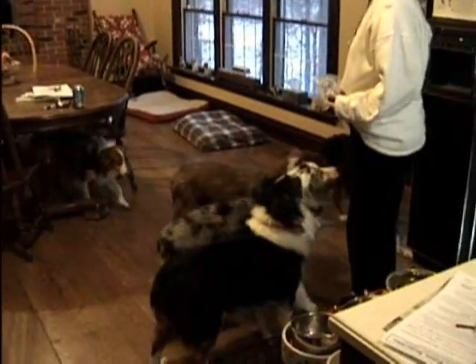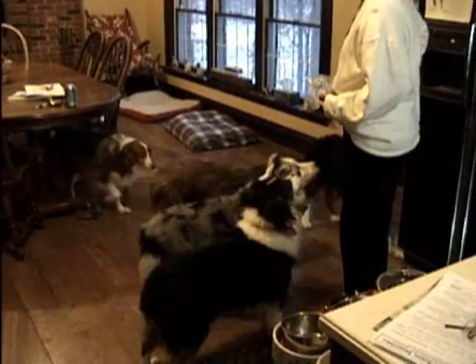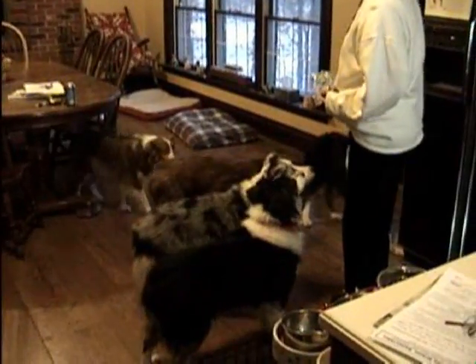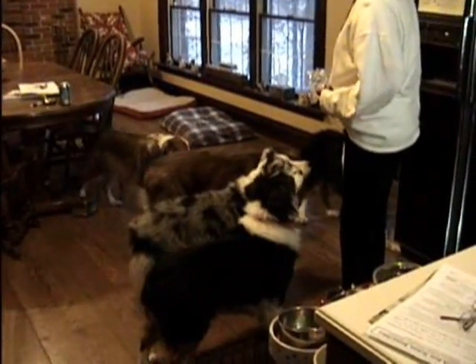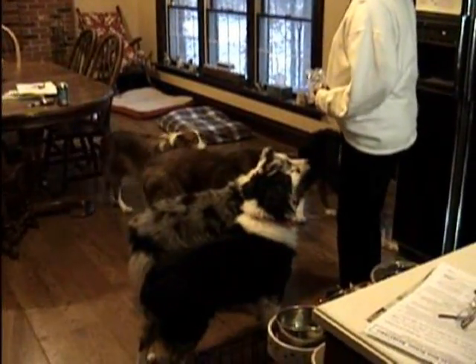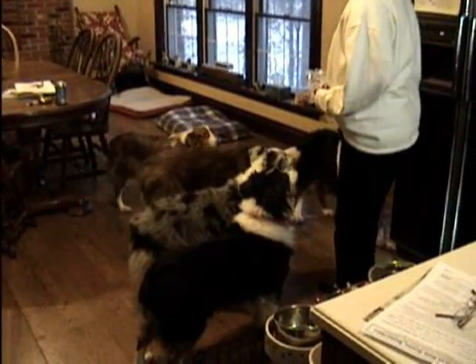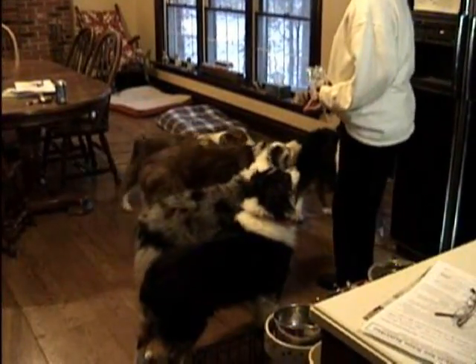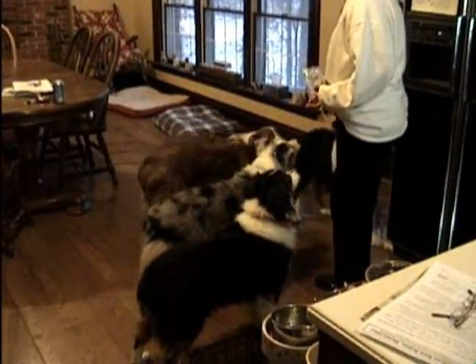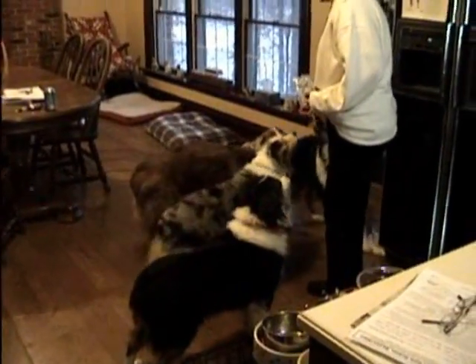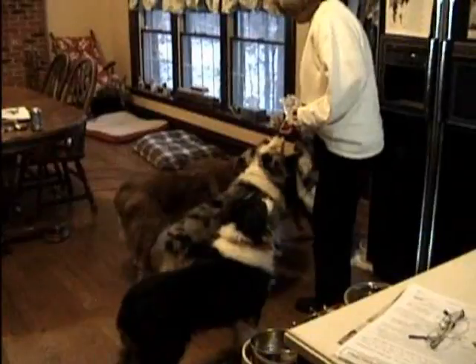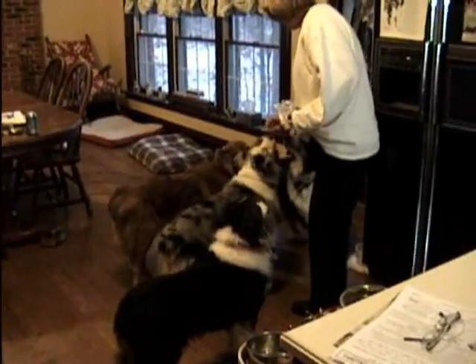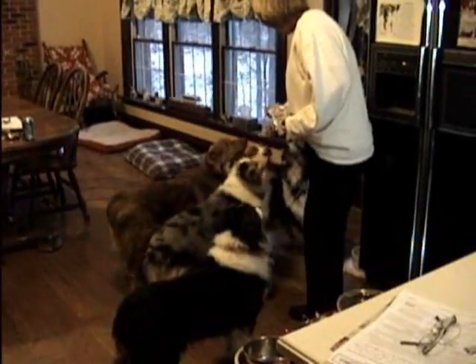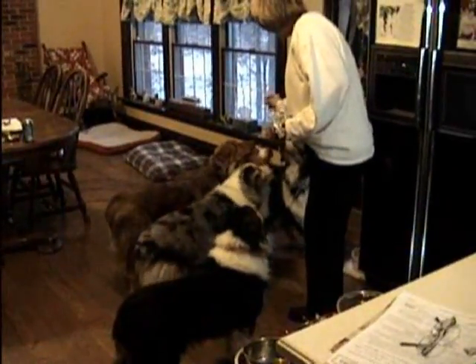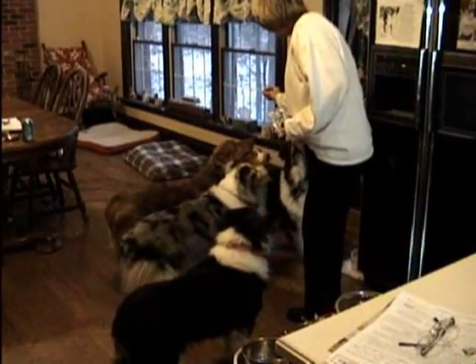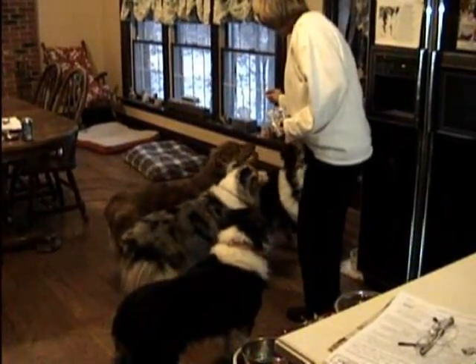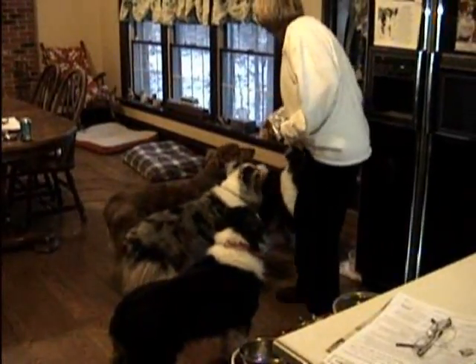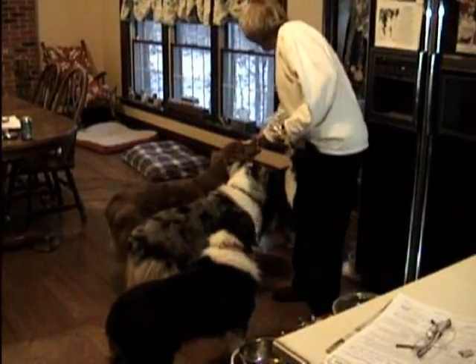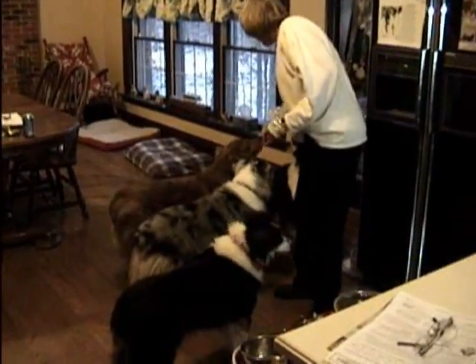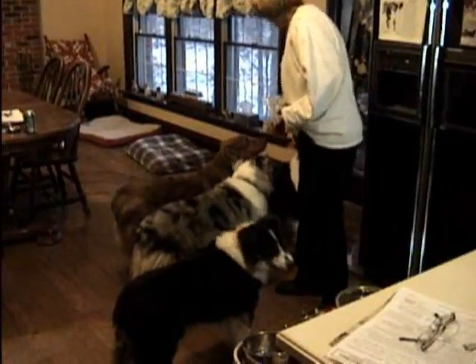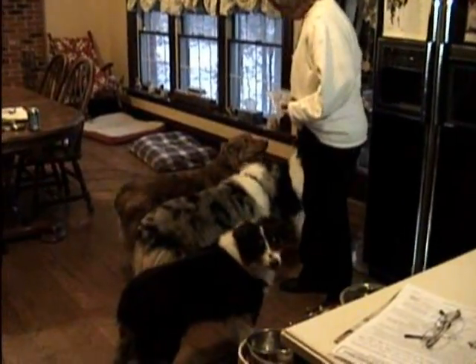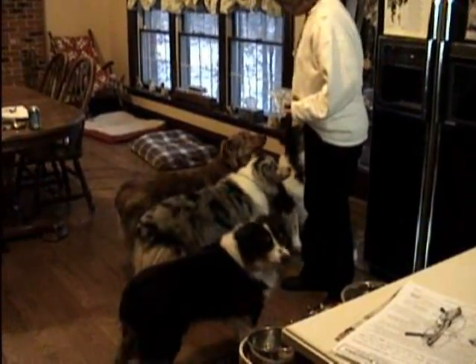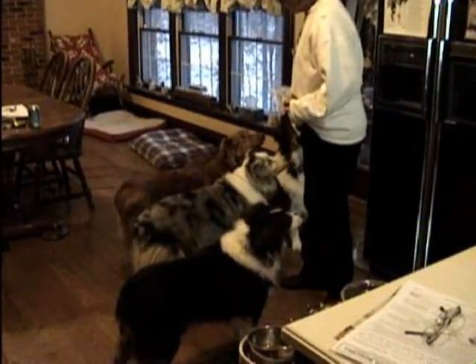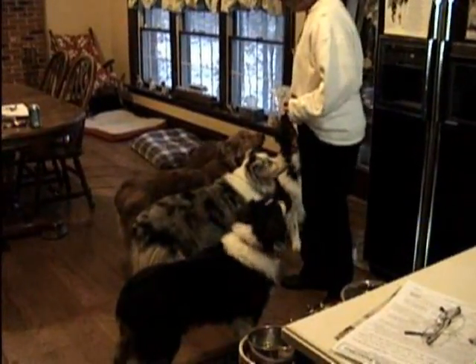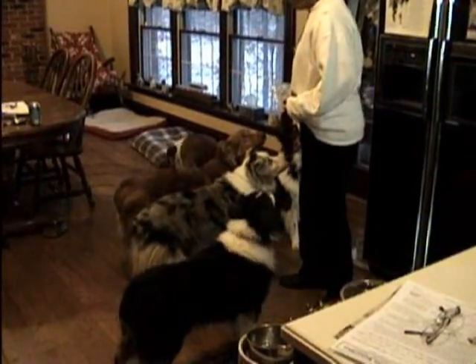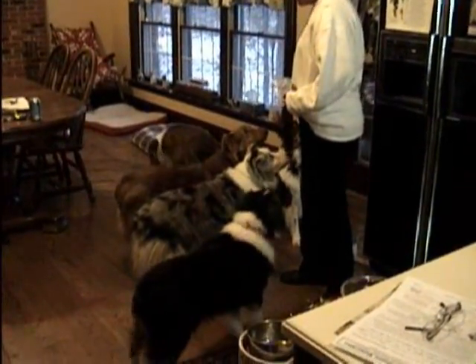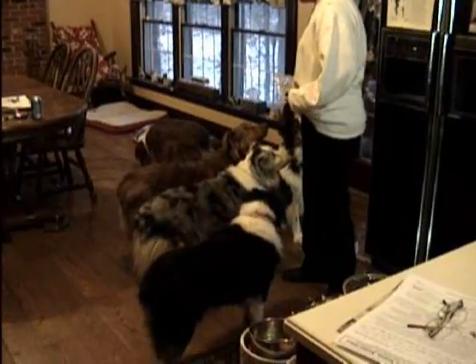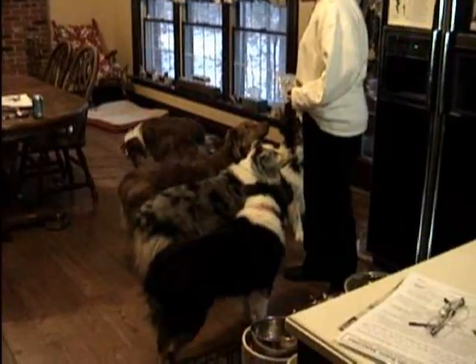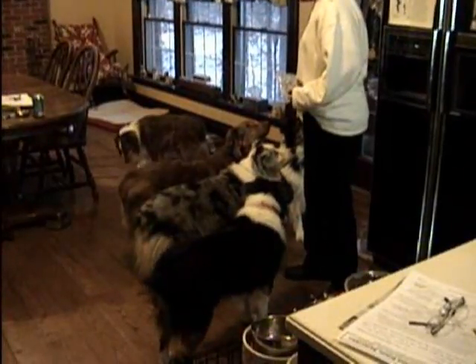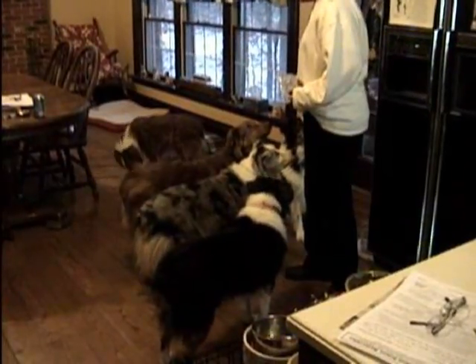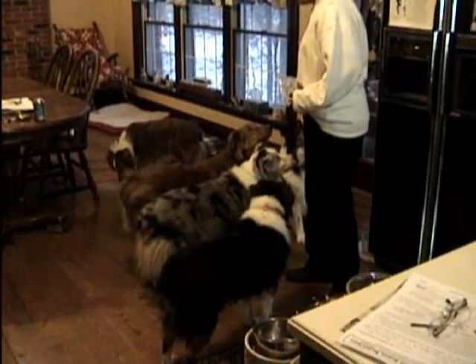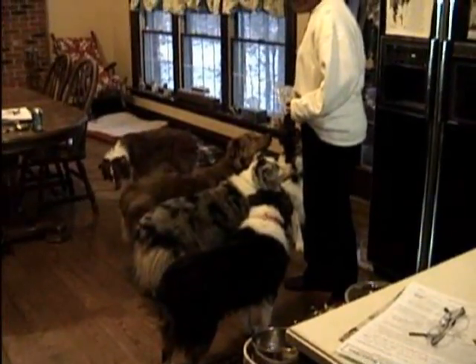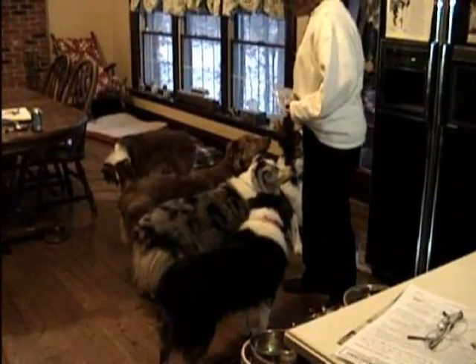And Breeze, if you notice, she comes but then she retreats under the table. That's really because my husband has the camera. Normally she doesn't do that with me alone, but she does with someone else in the room.